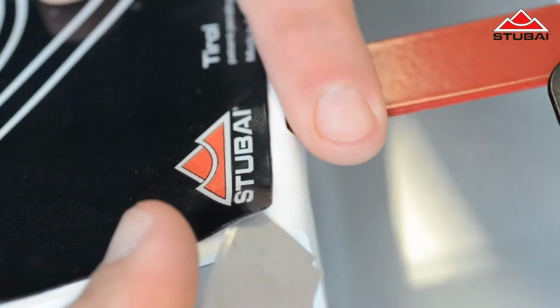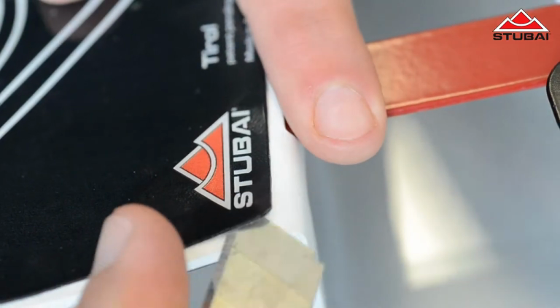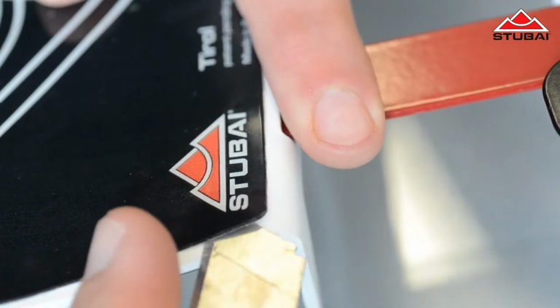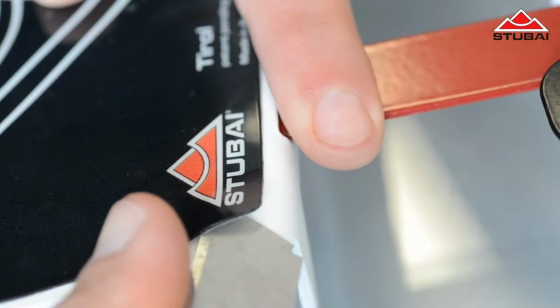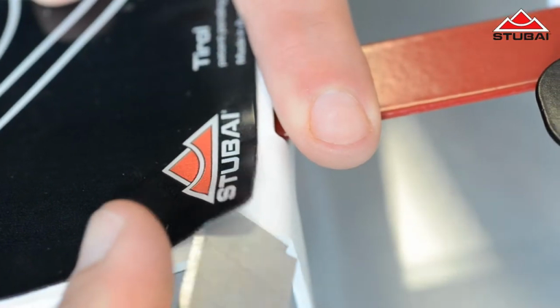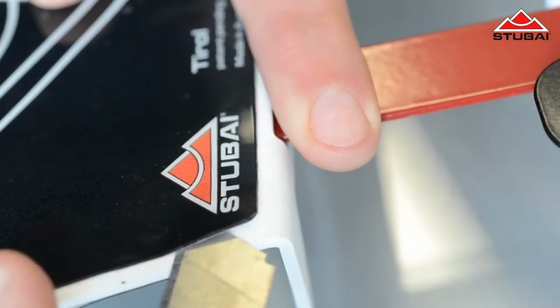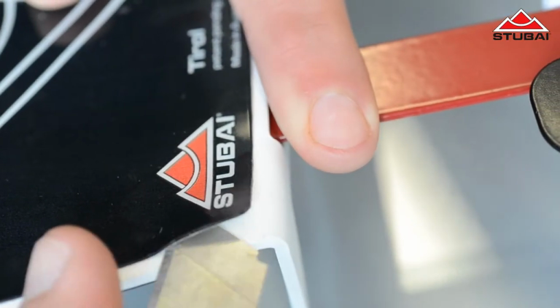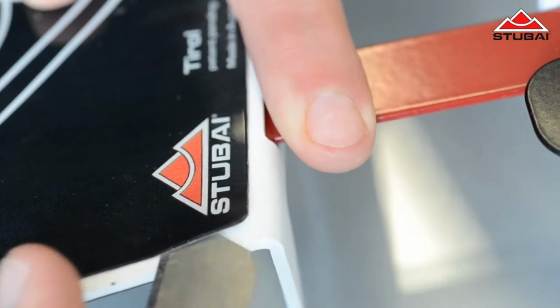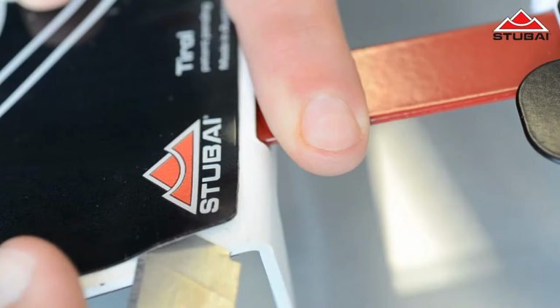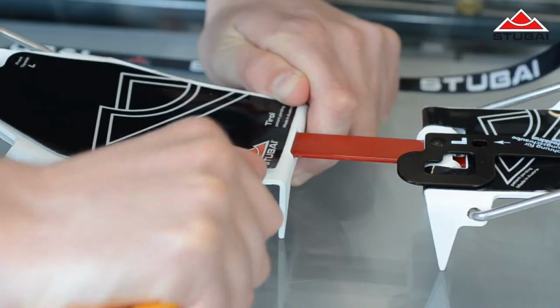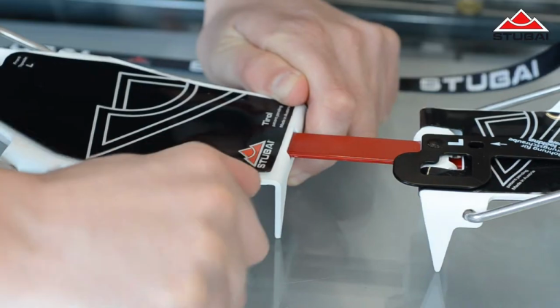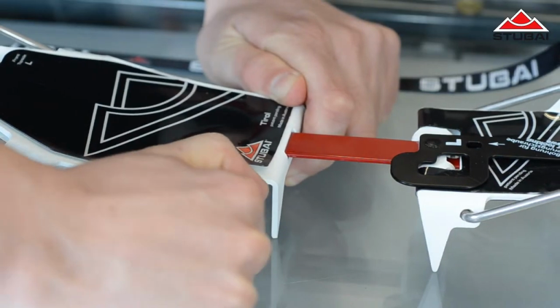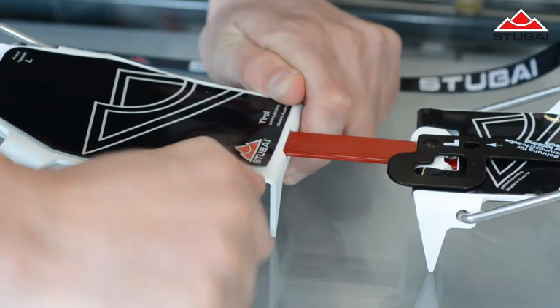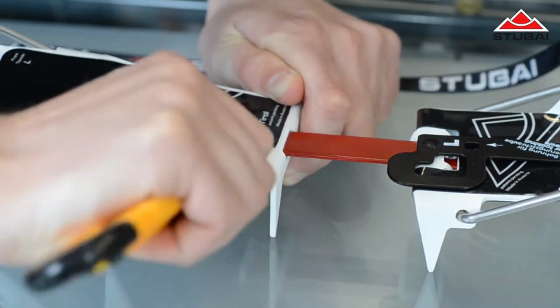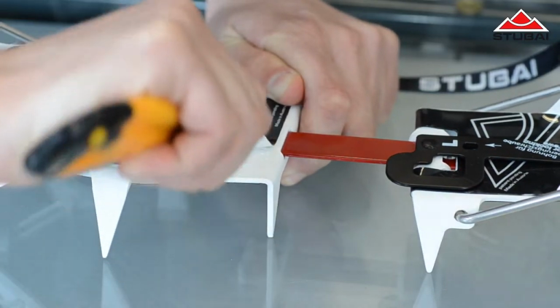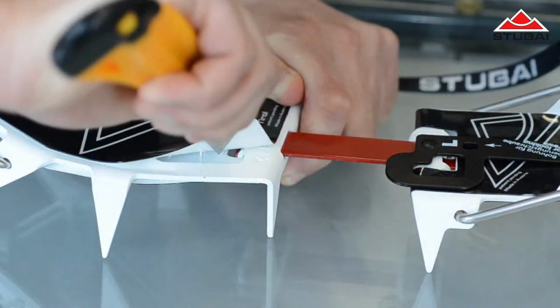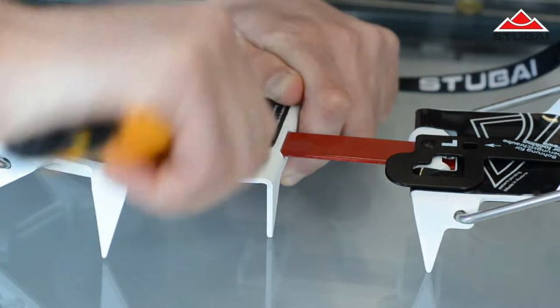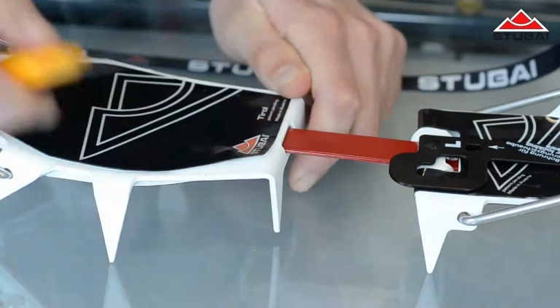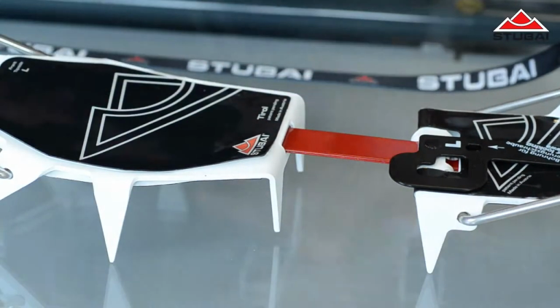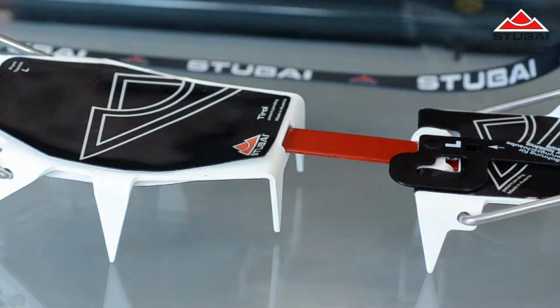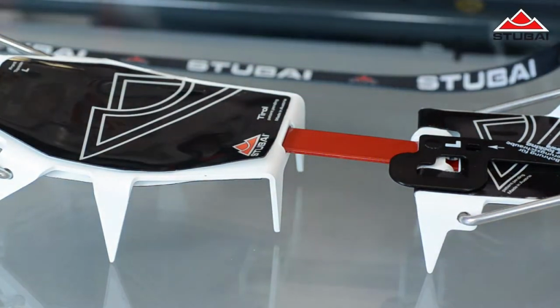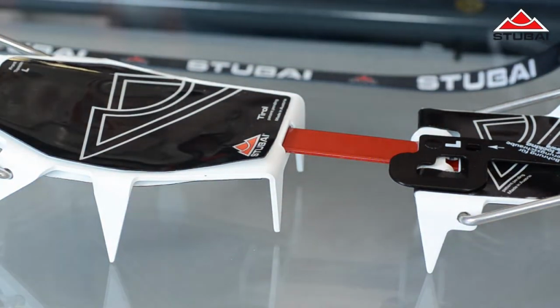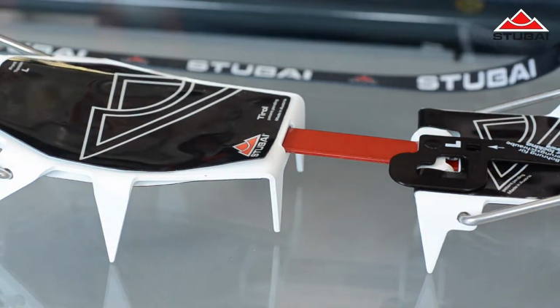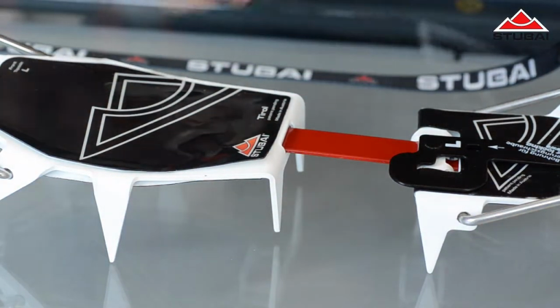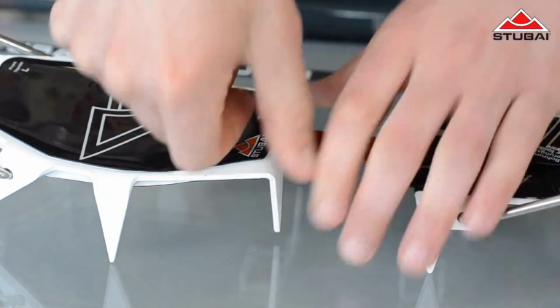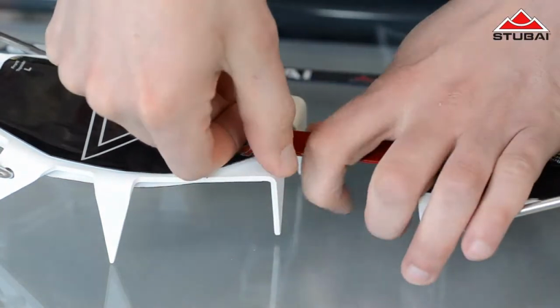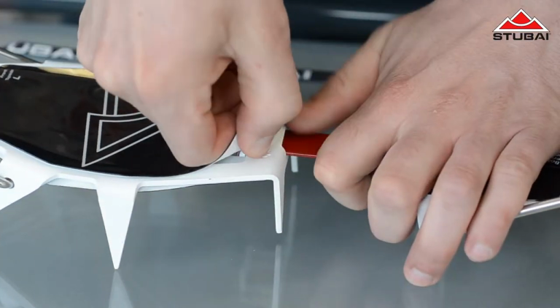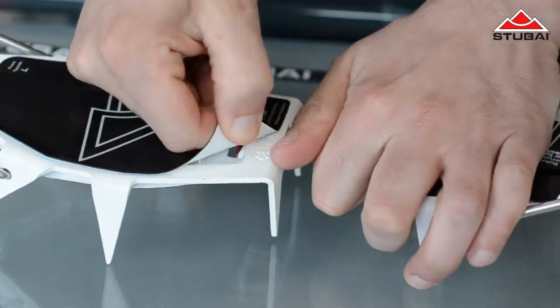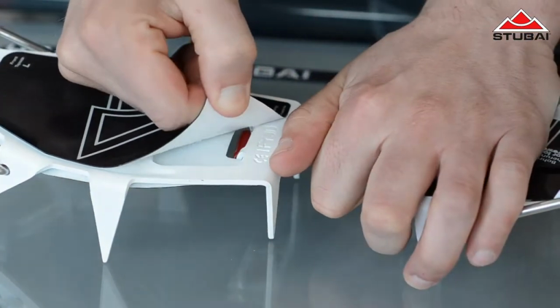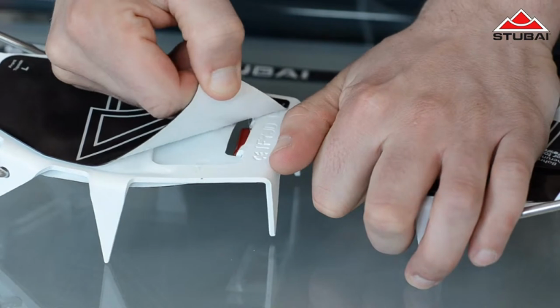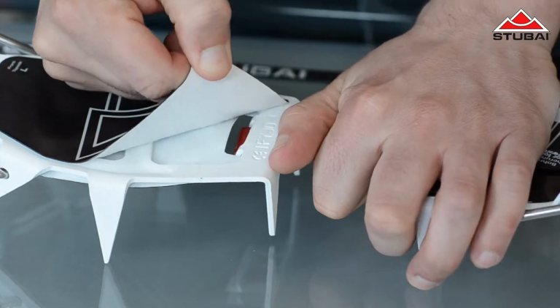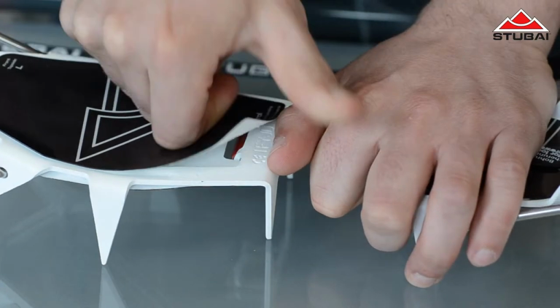For this, get a carpet knife and carefully put it in between the metal and the plate and lift the stick-on. You can then pull it off by hand.